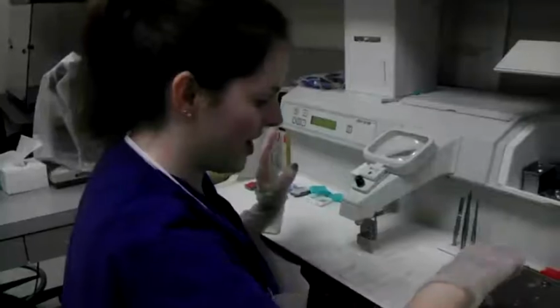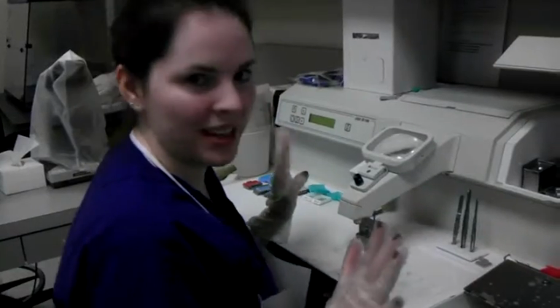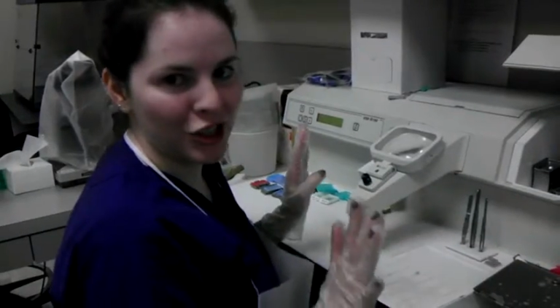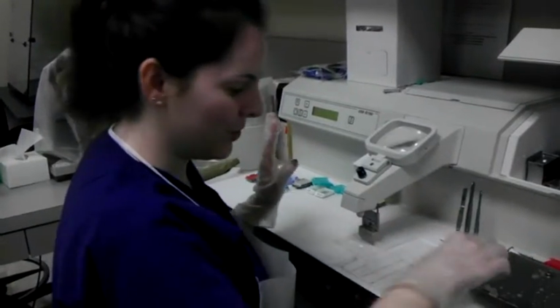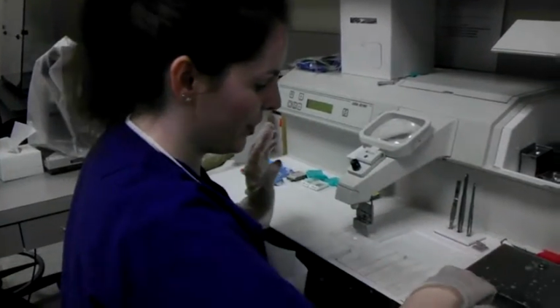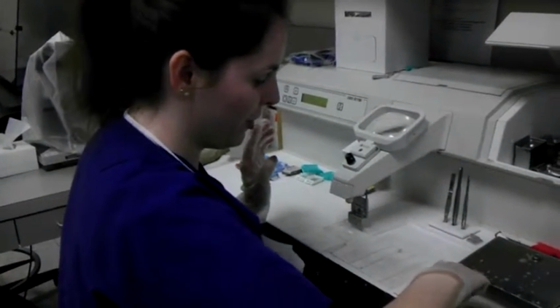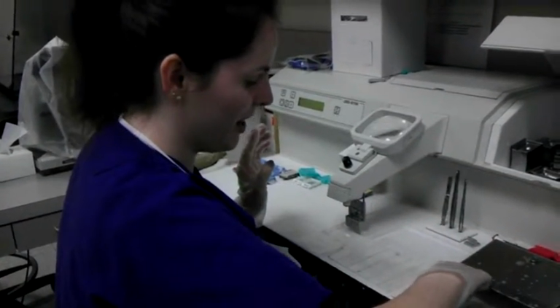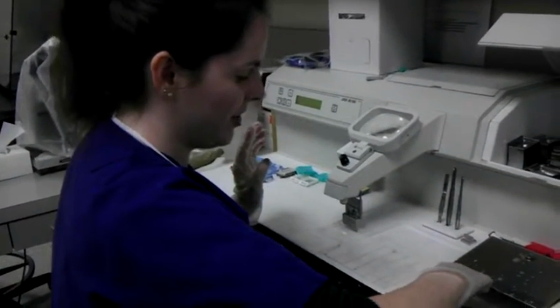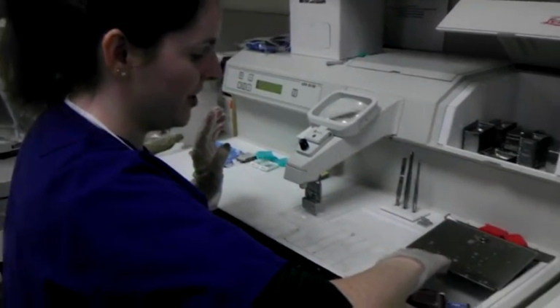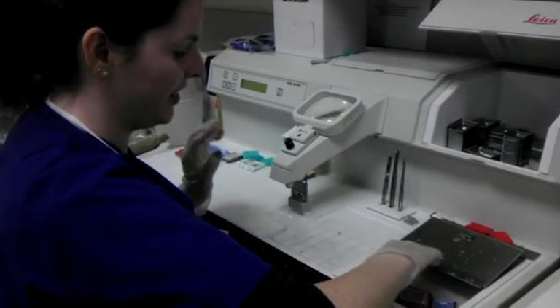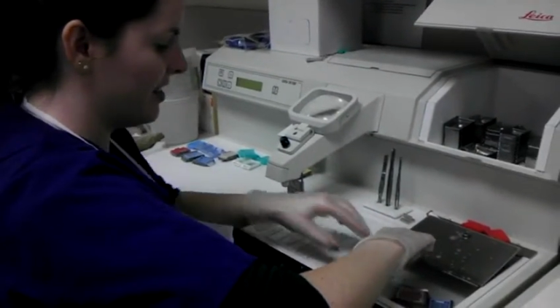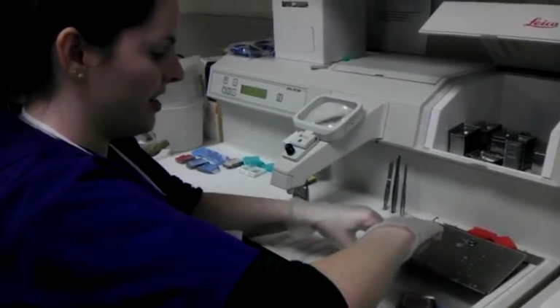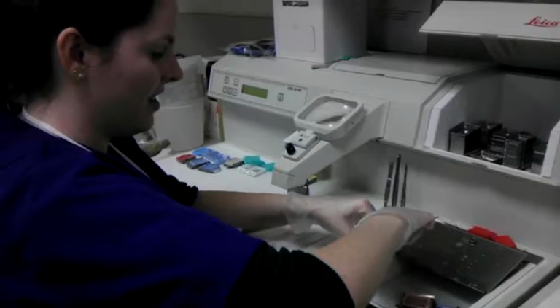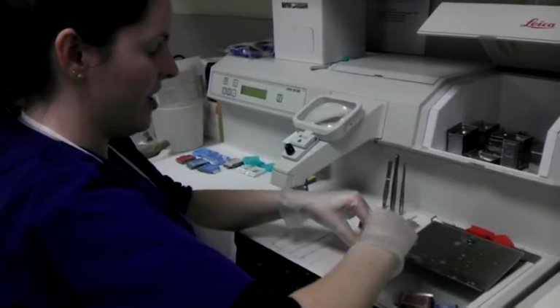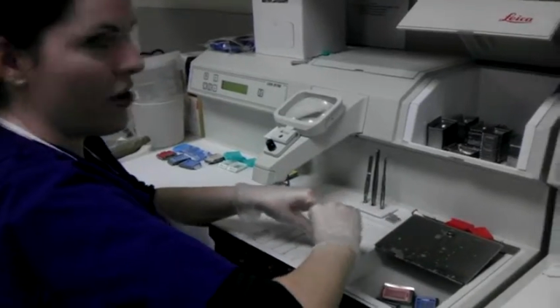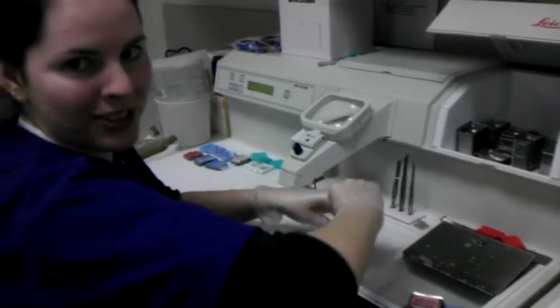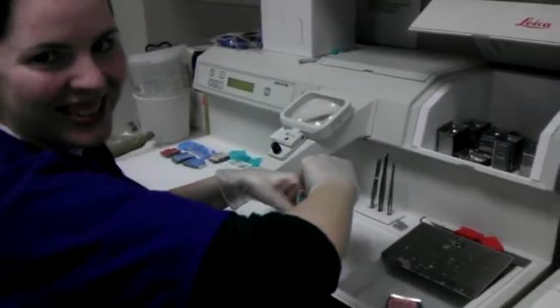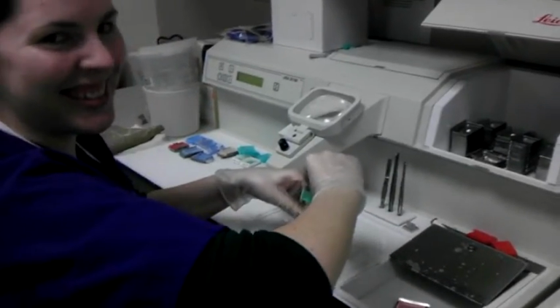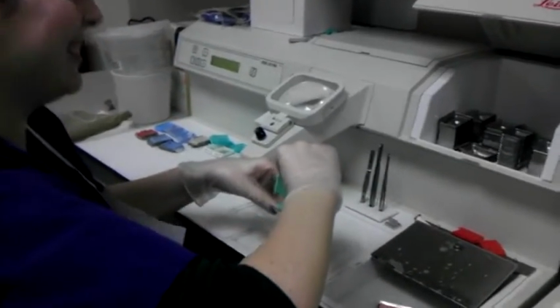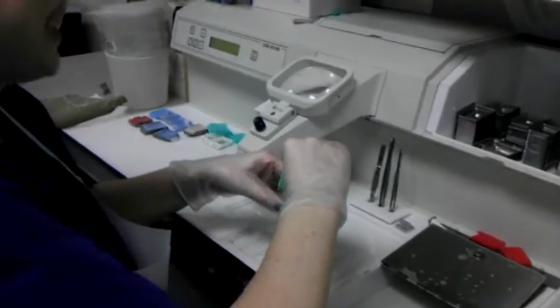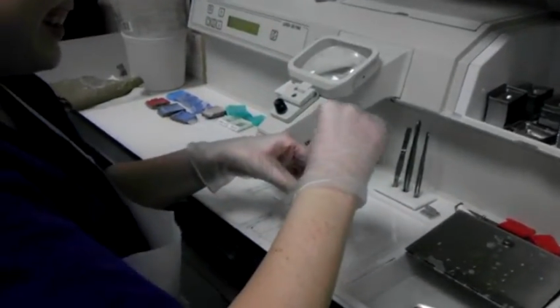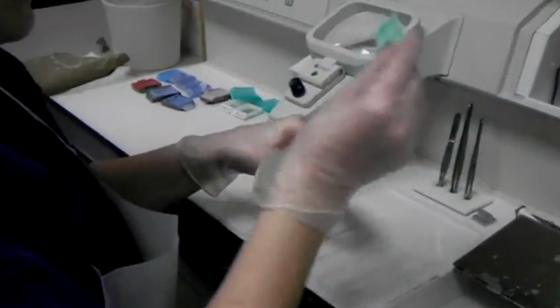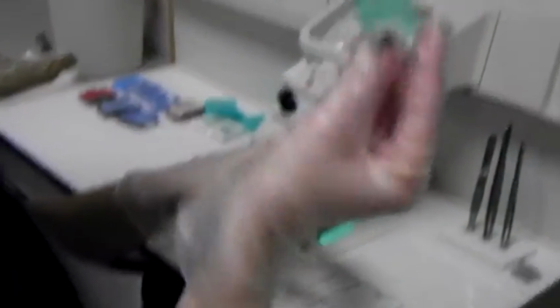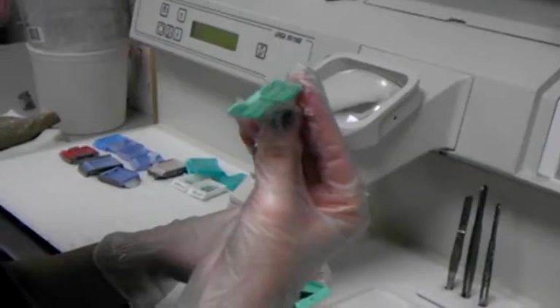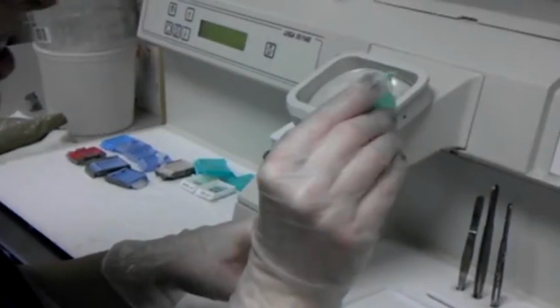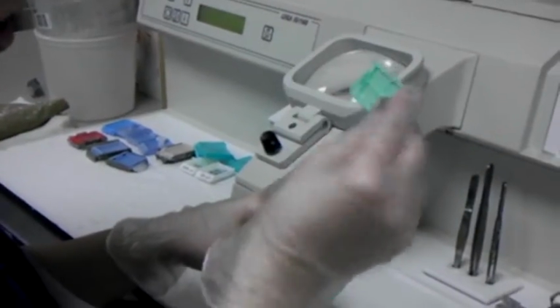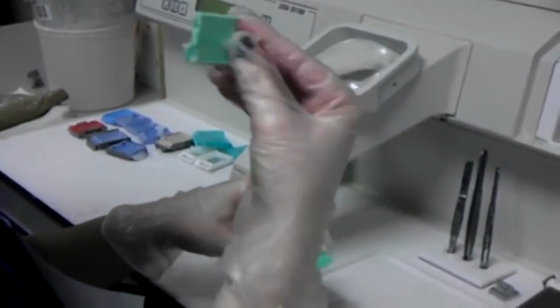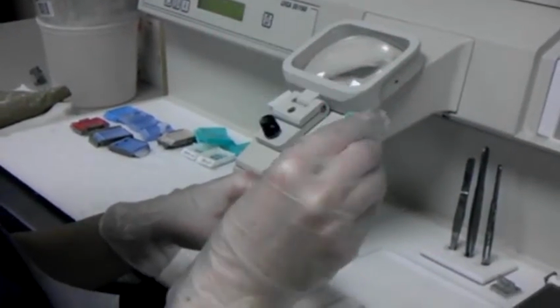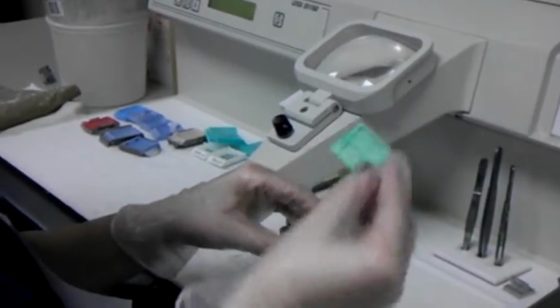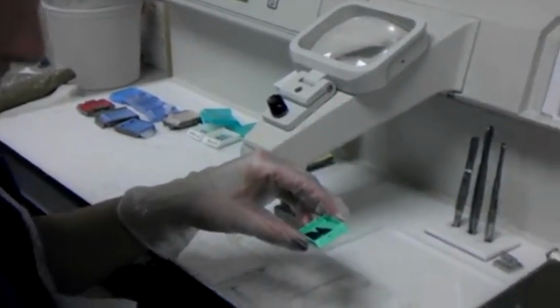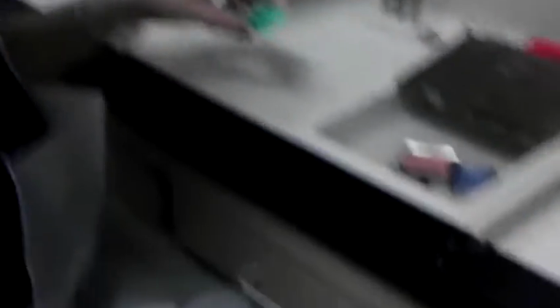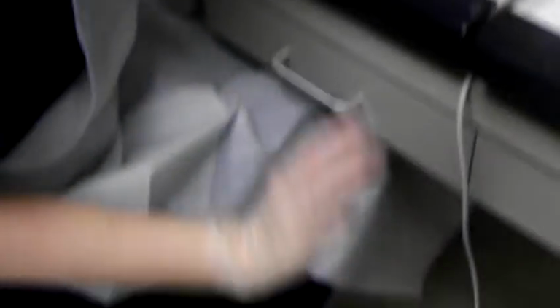This video will show you how to embed tissues. First, you're going to pull out your cassette, then open your cassette and check to see if there's any tissue left on the top — which there's not — so you throw it away.